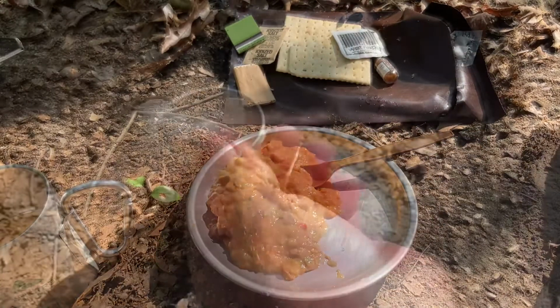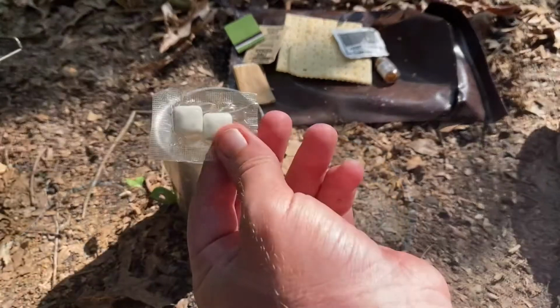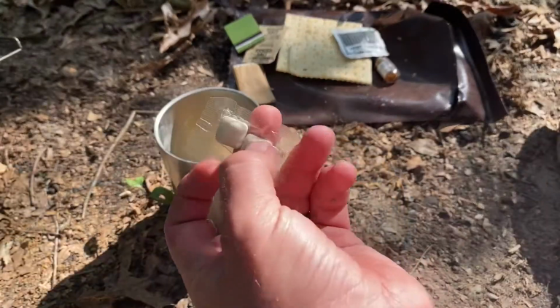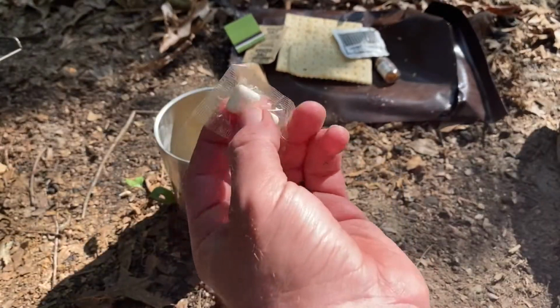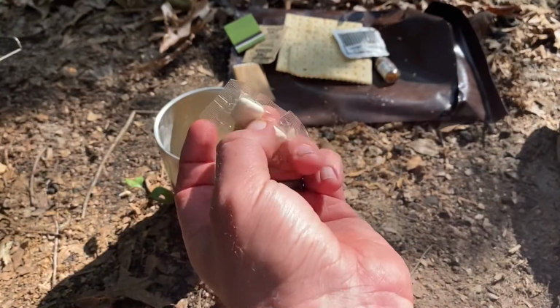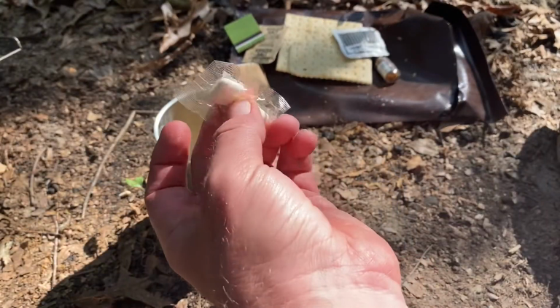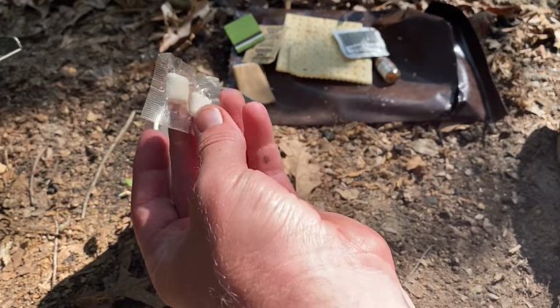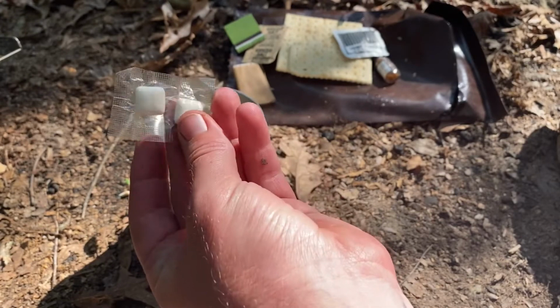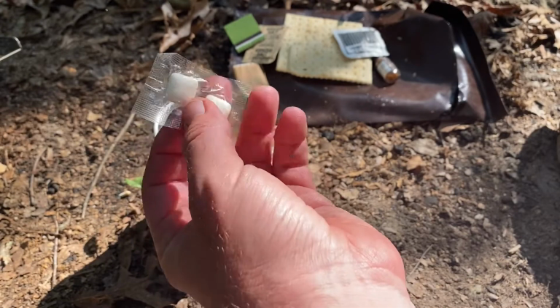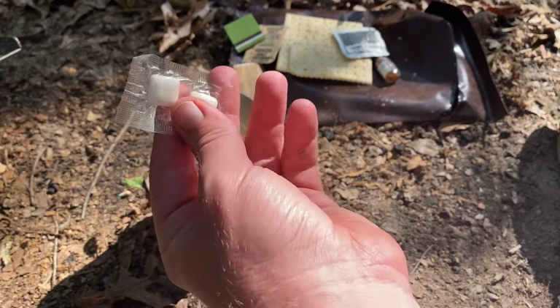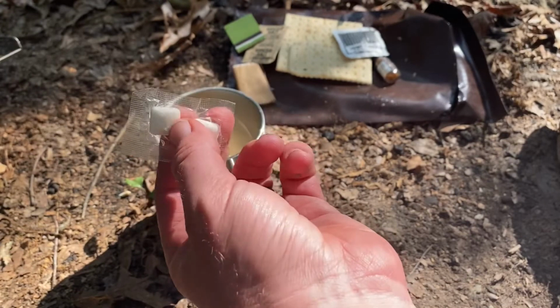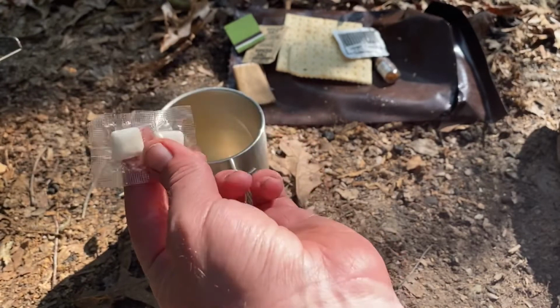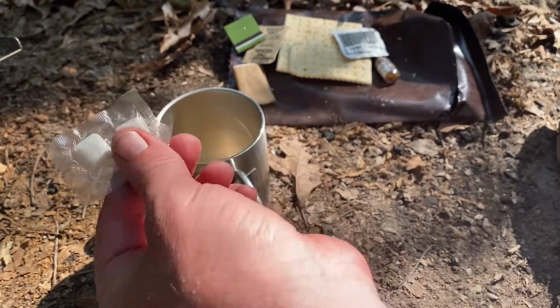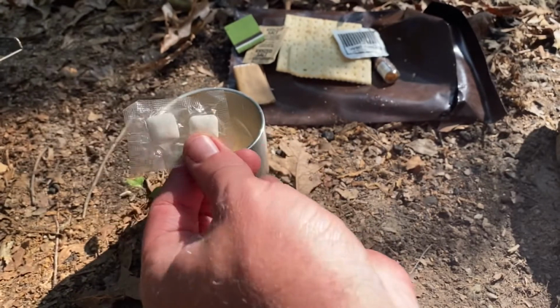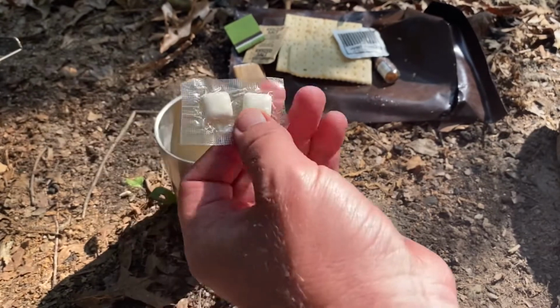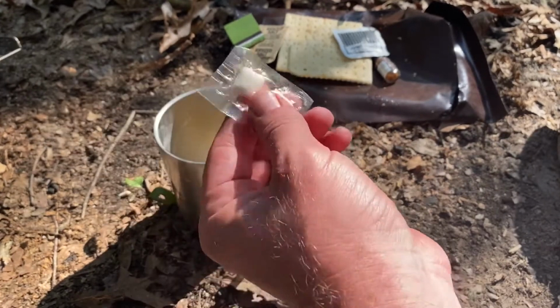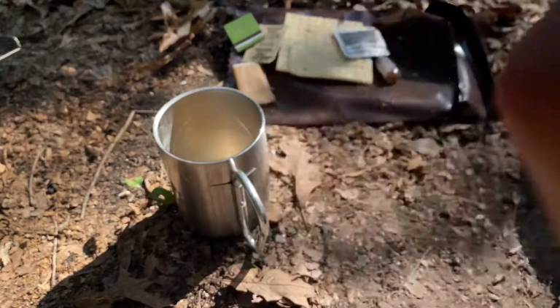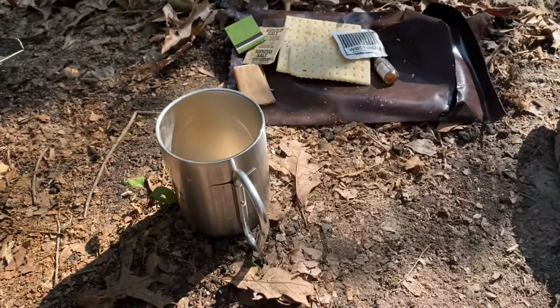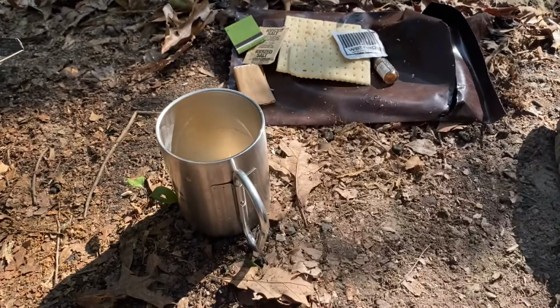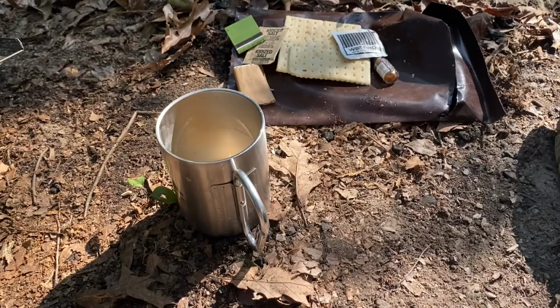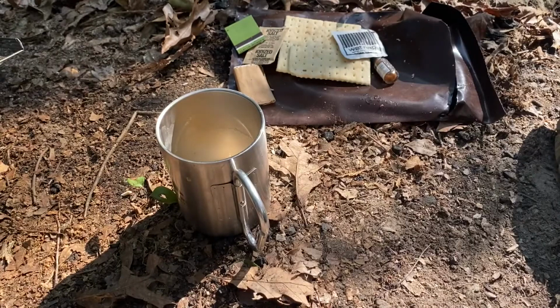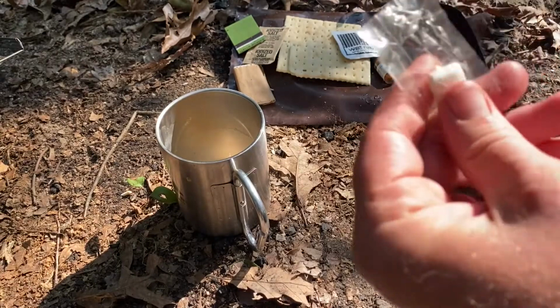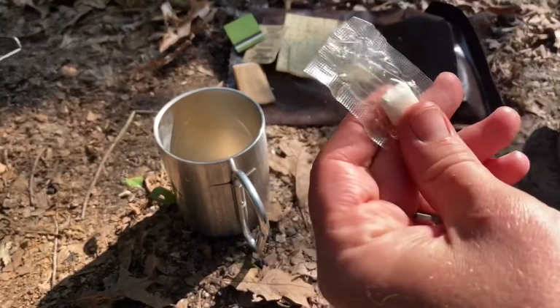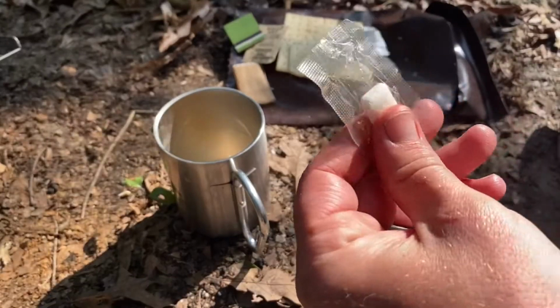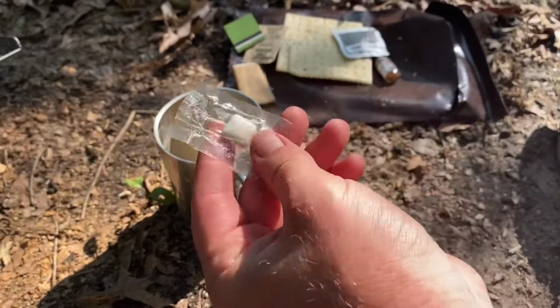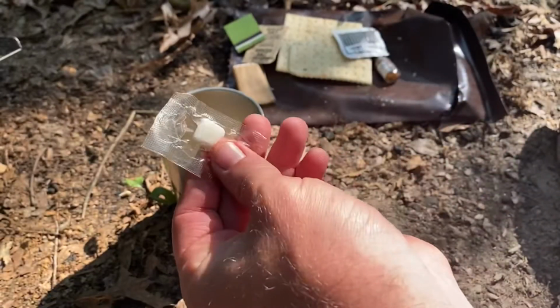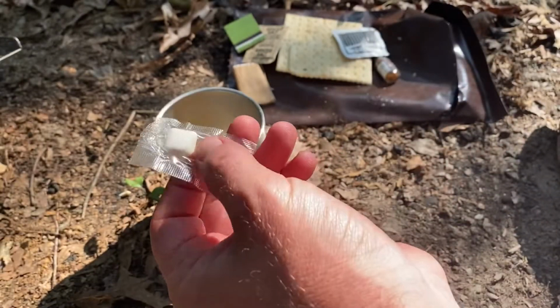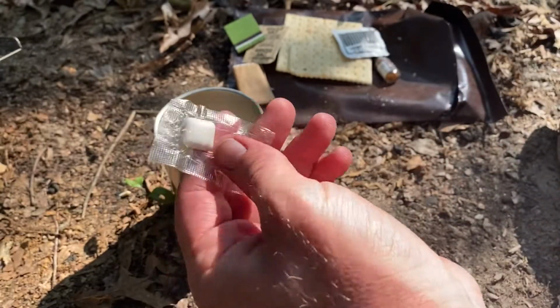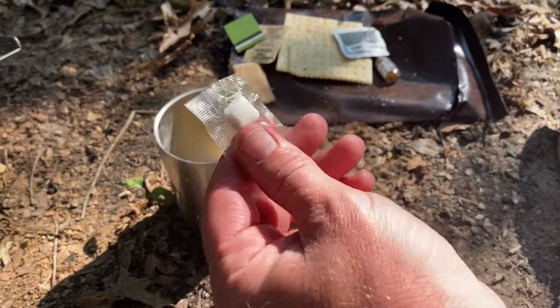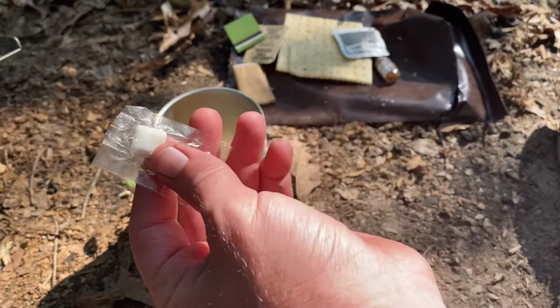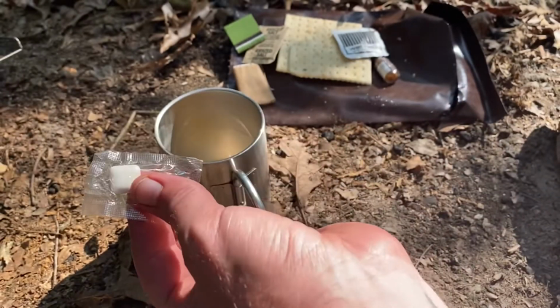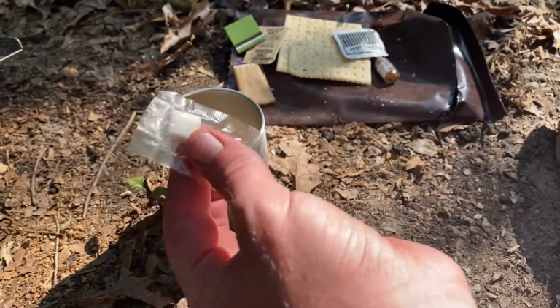Last but not least, the gum. Same style packaging they use today. Tastes perfect - tastes like the same Chicklets gum we use today.